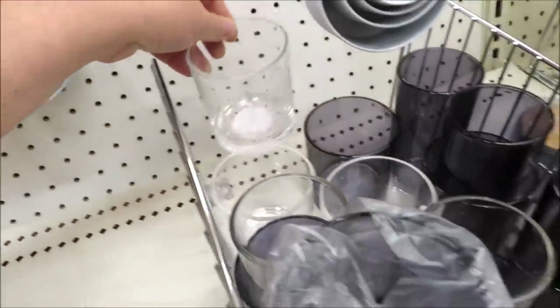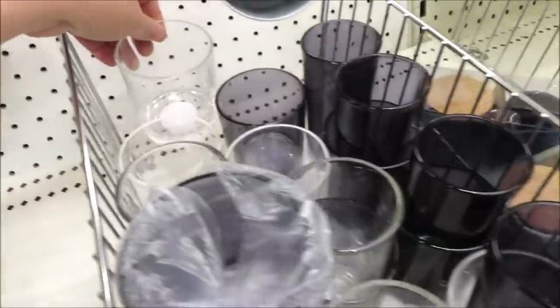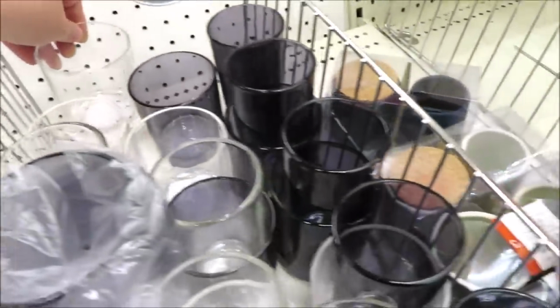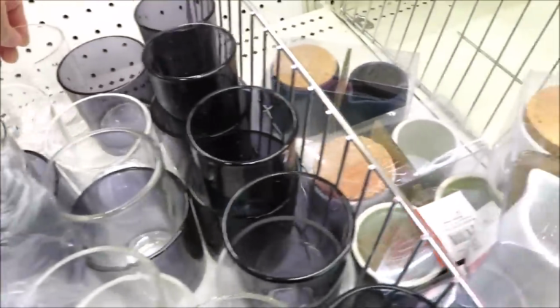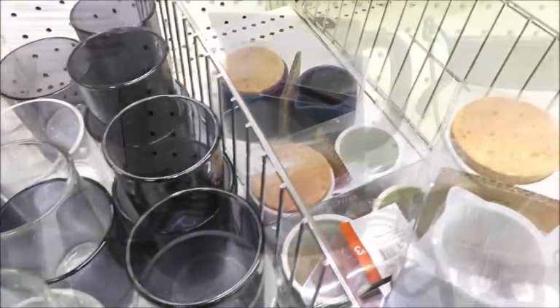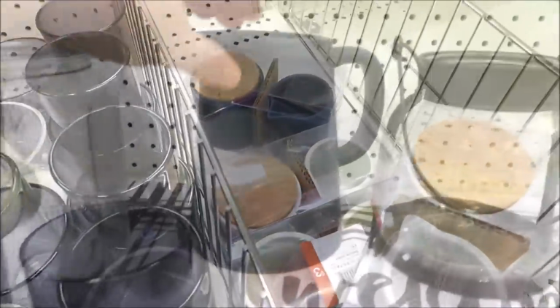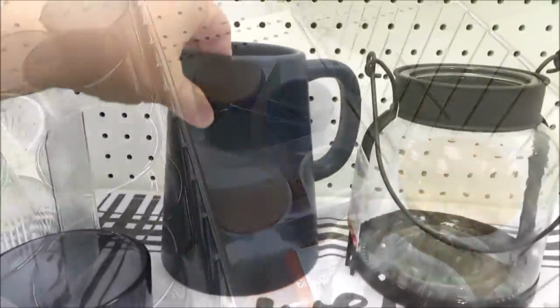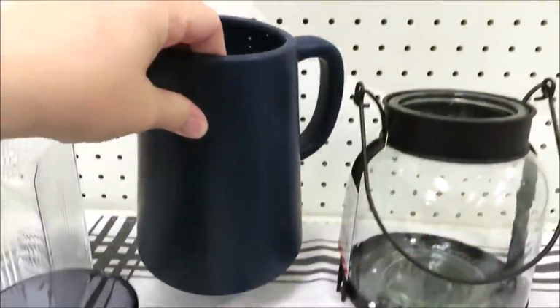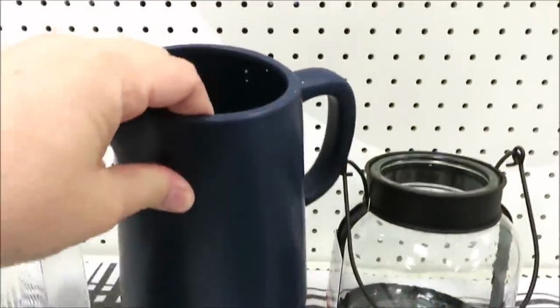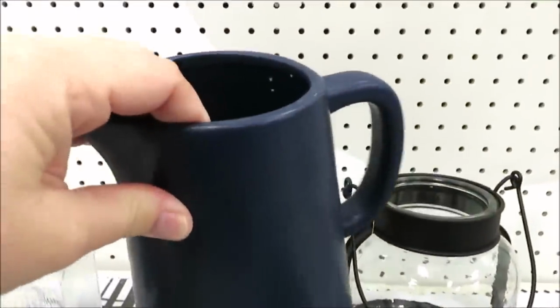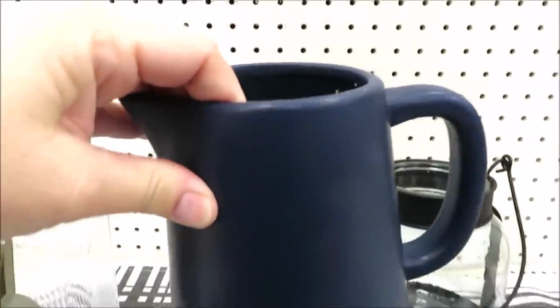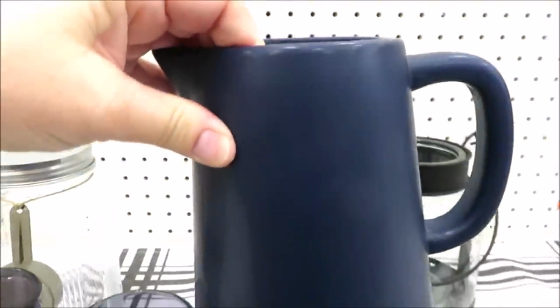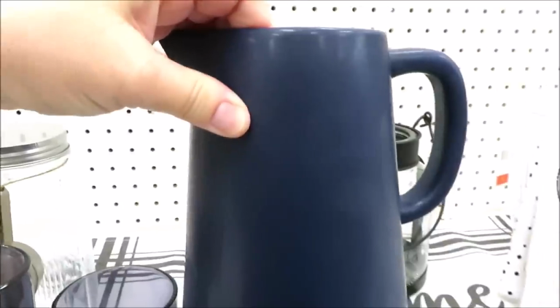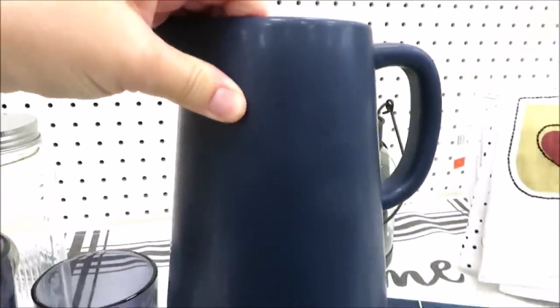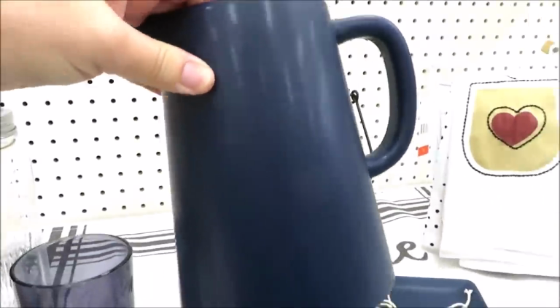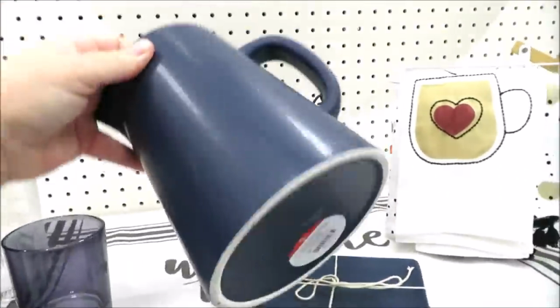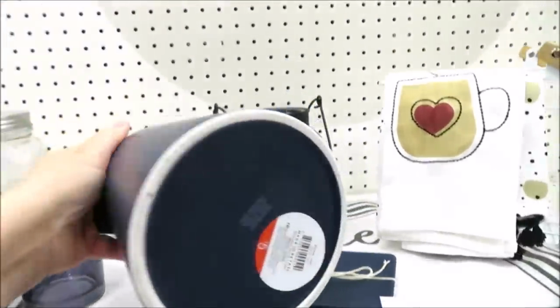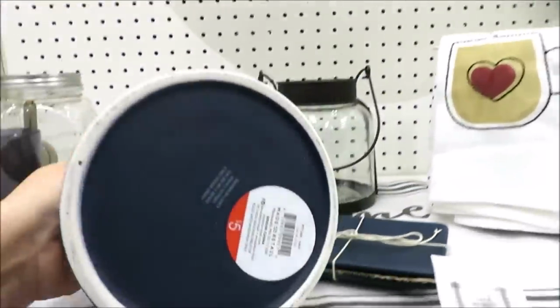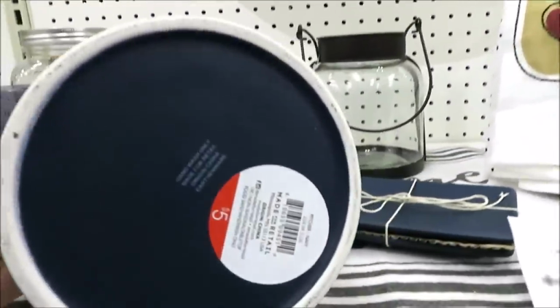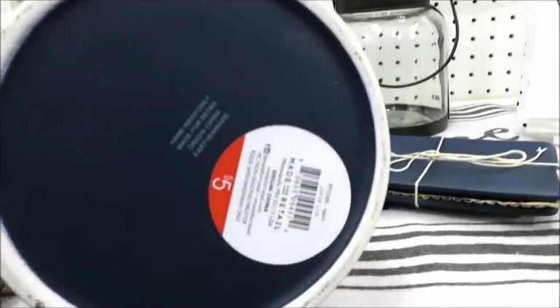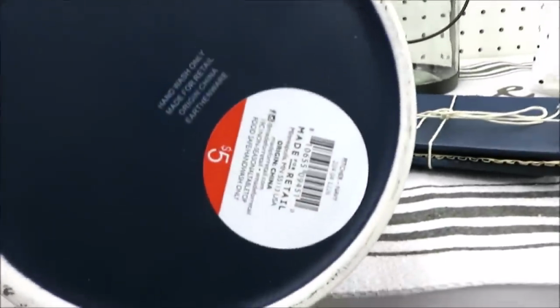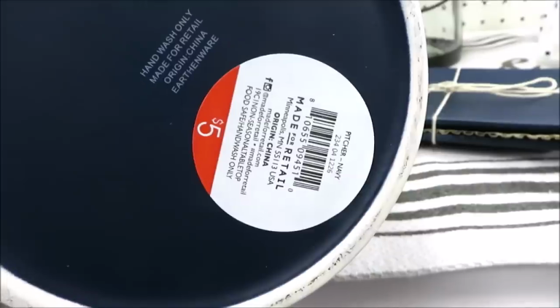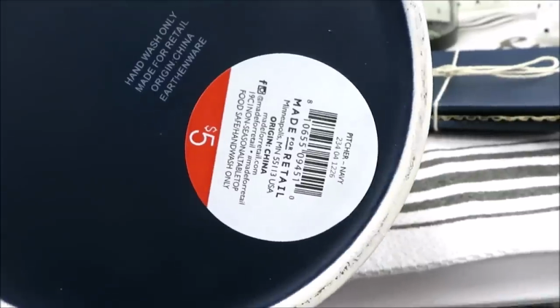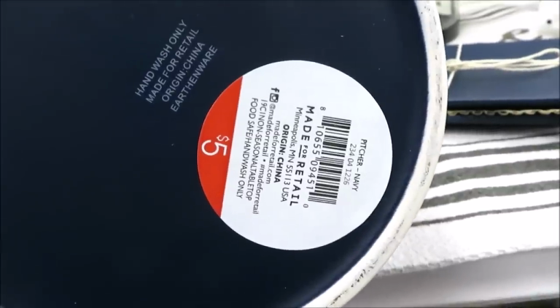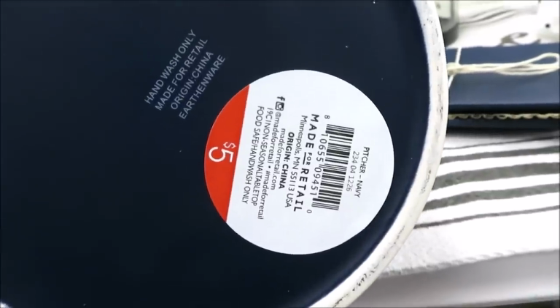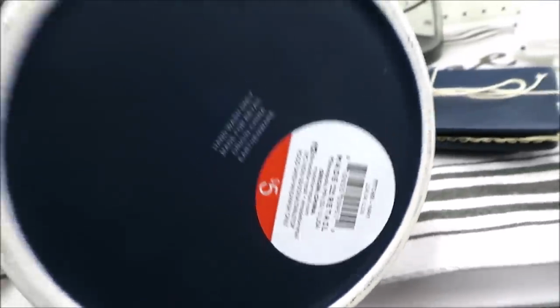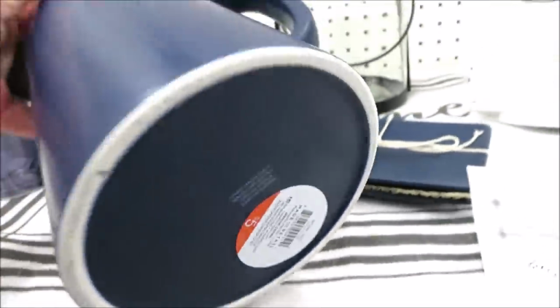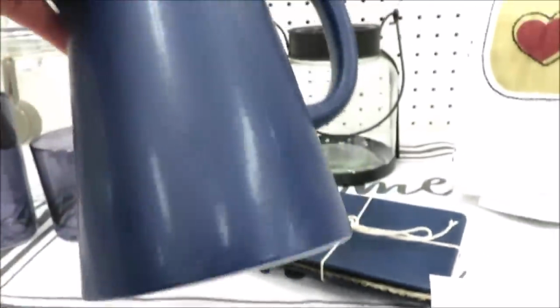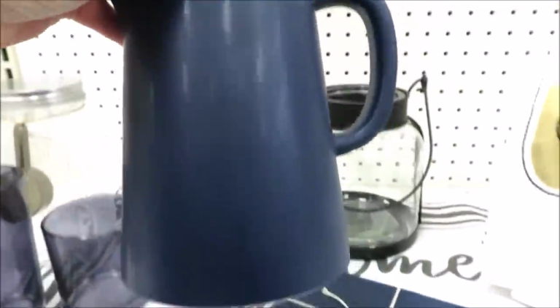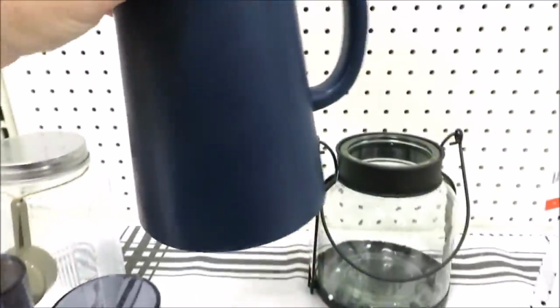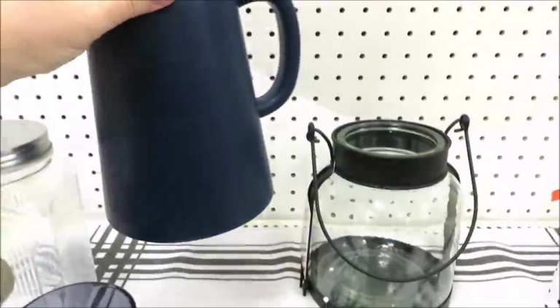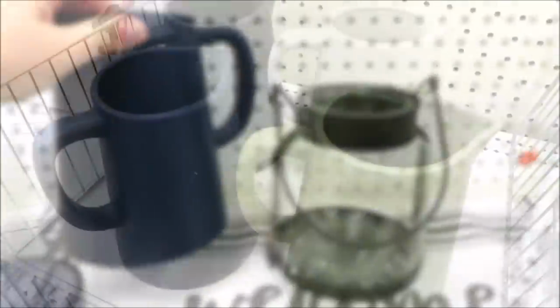They definitely have a color scheme of navy blue, sage green, white, and gray this season, and you can find this ceramic pitcher in all of those colors.